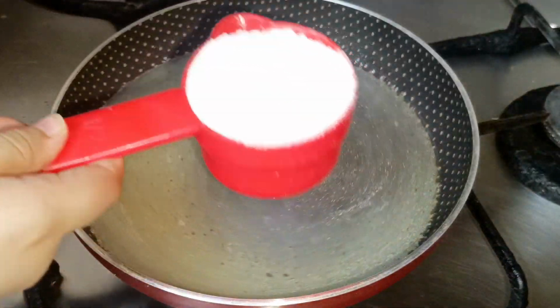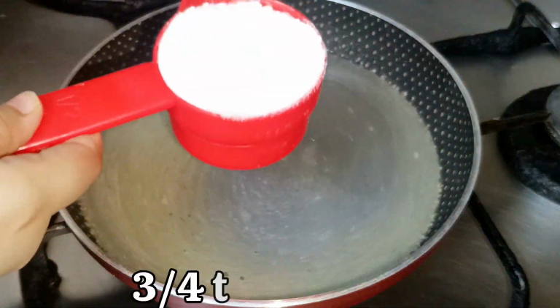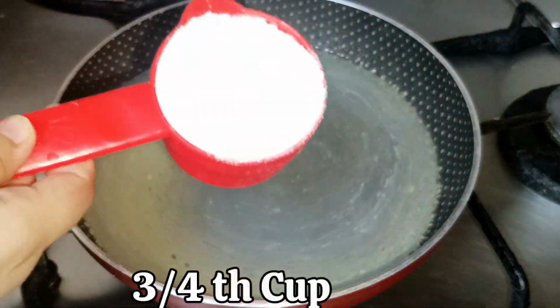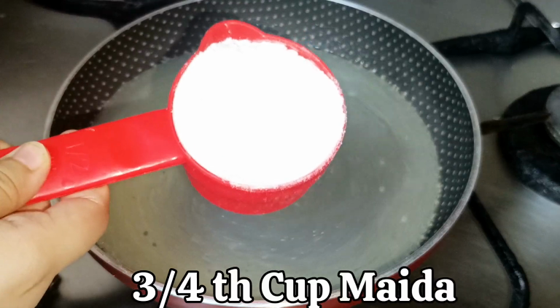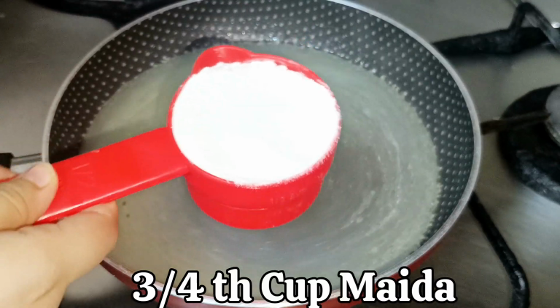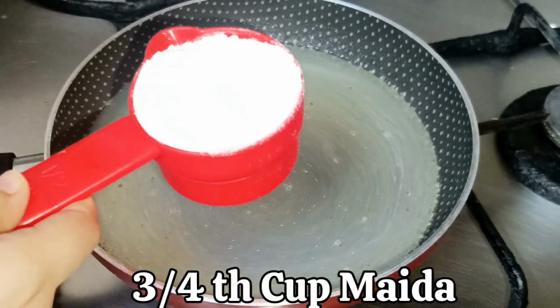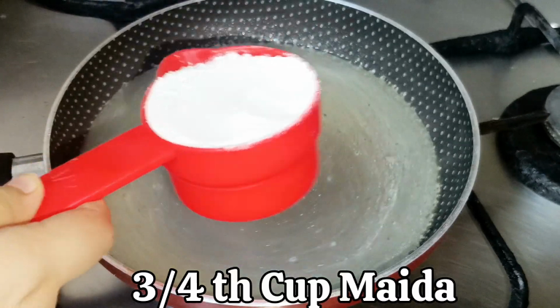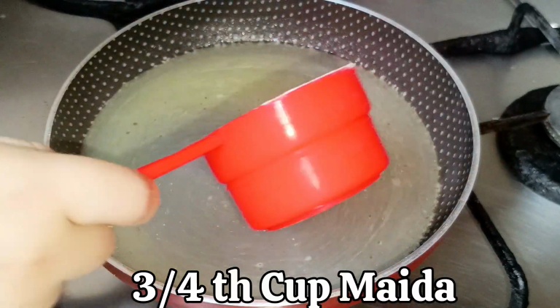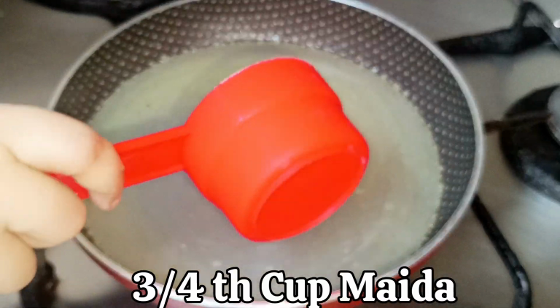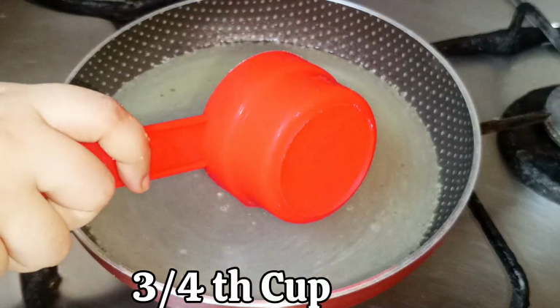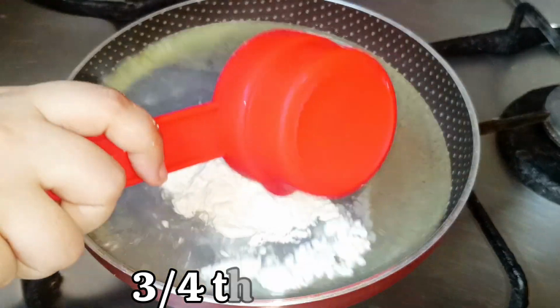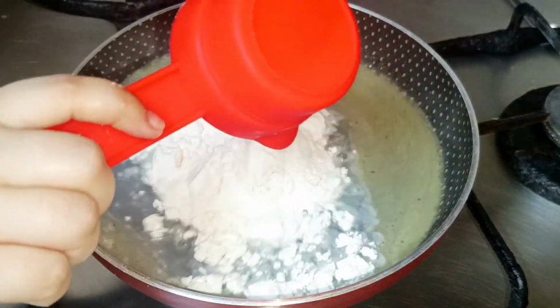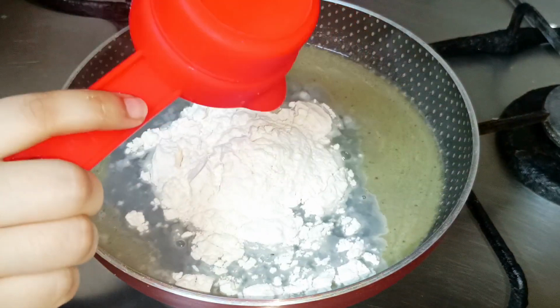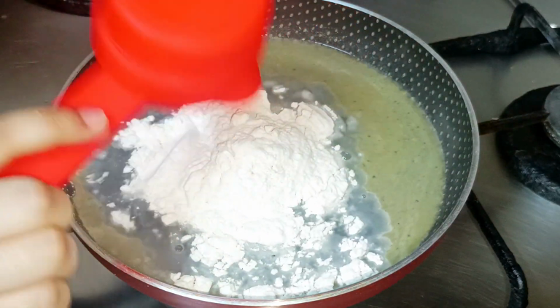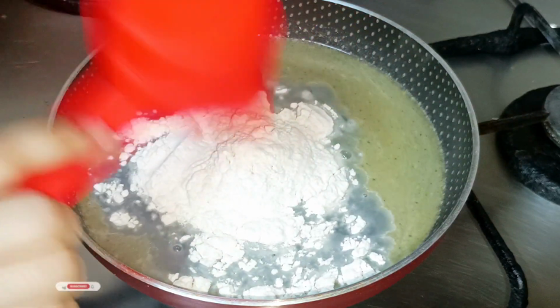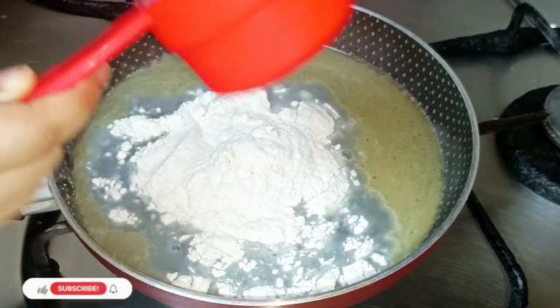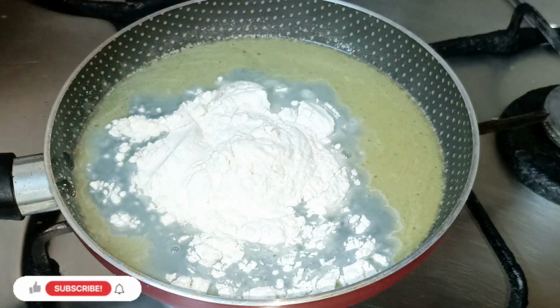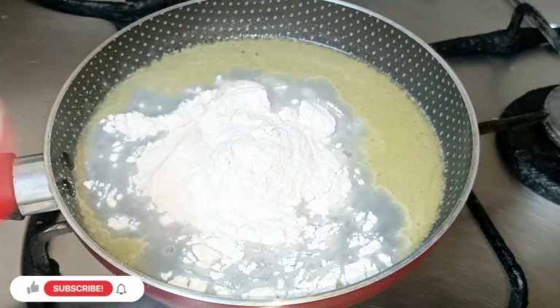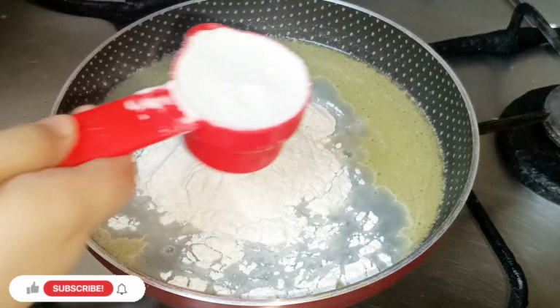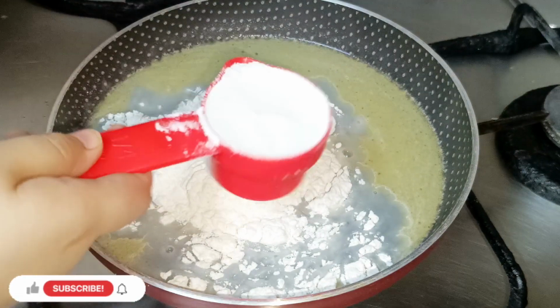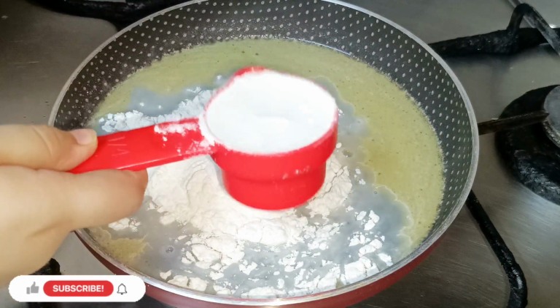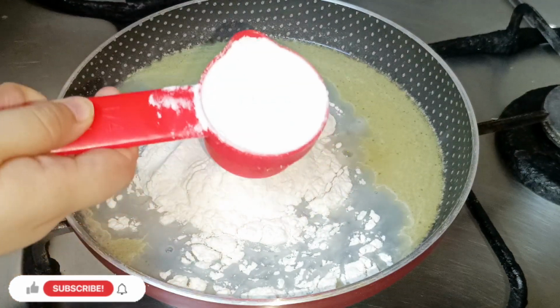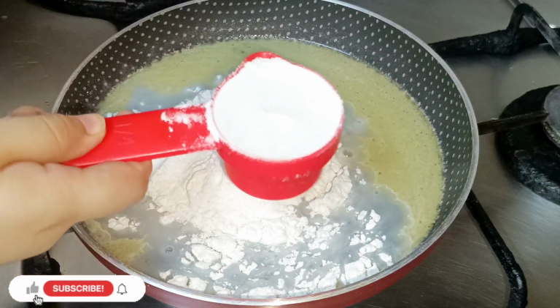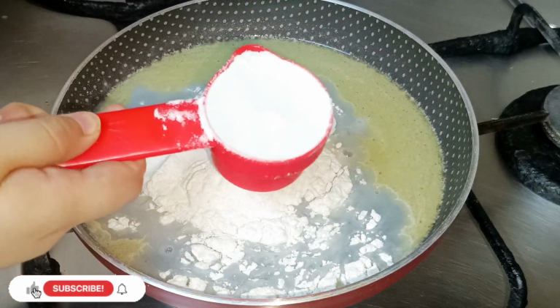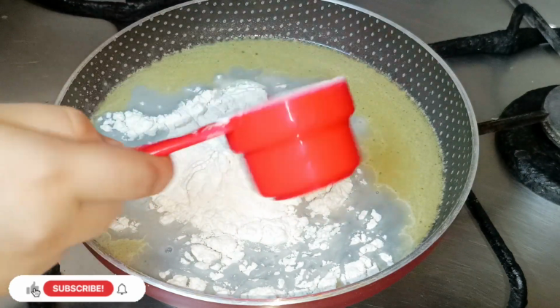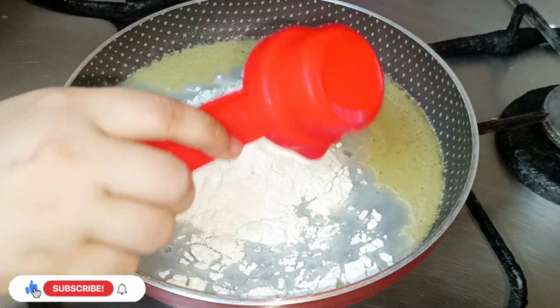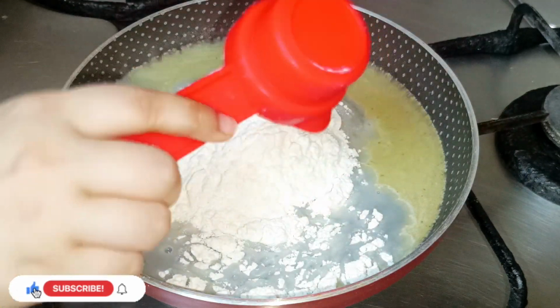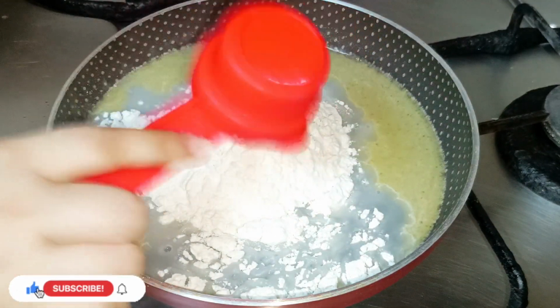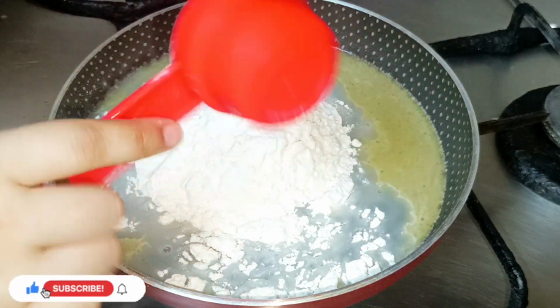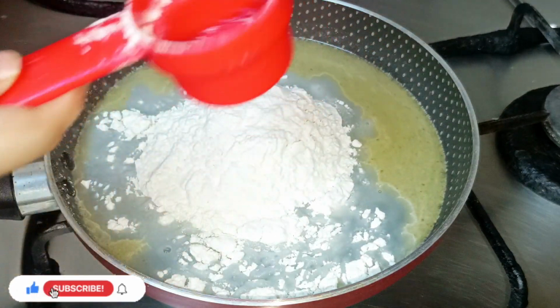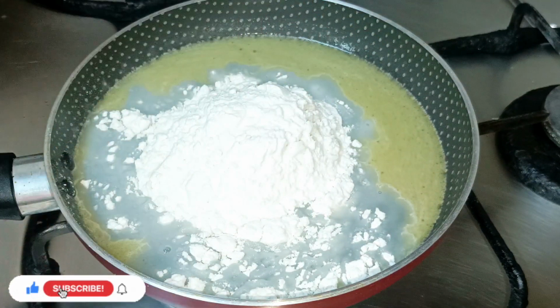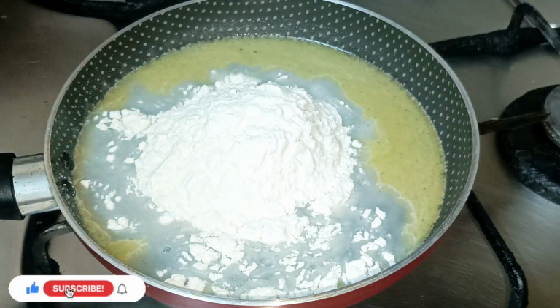Then you need to add 3/4 cup of maida and stir it continuously. I have added it in 2 parts — first half a cup and then one fourth cup.